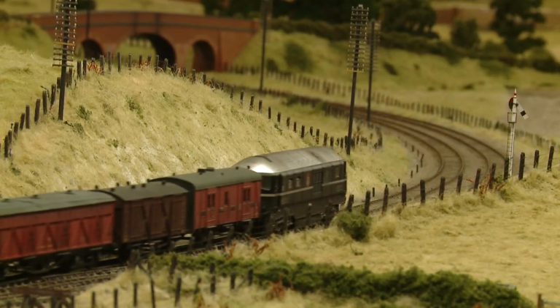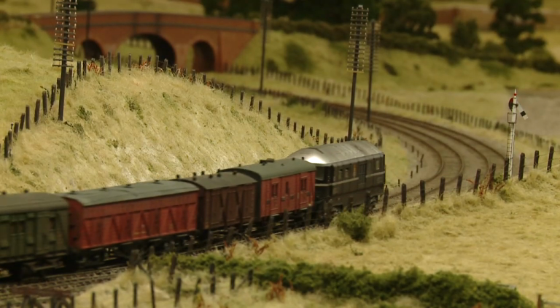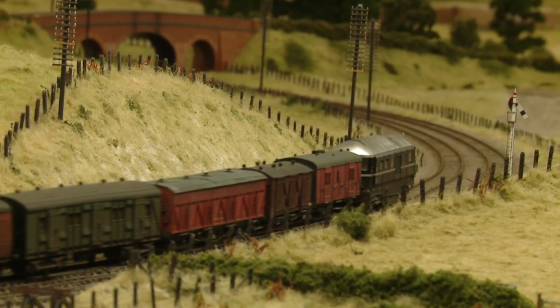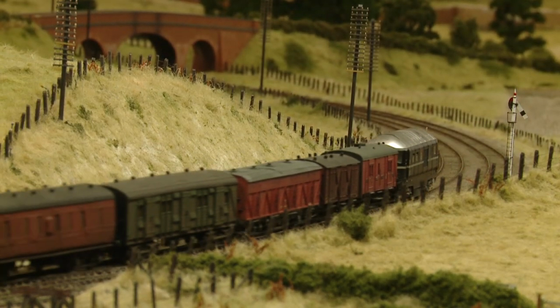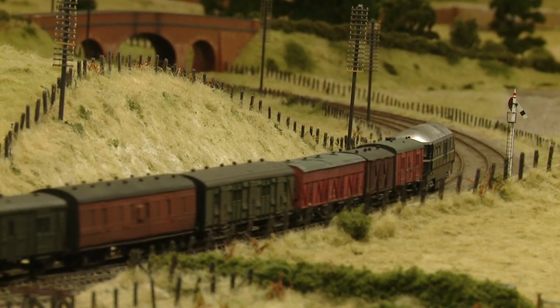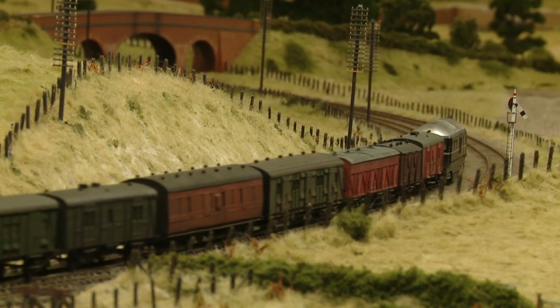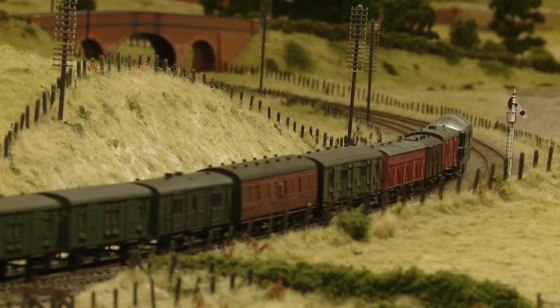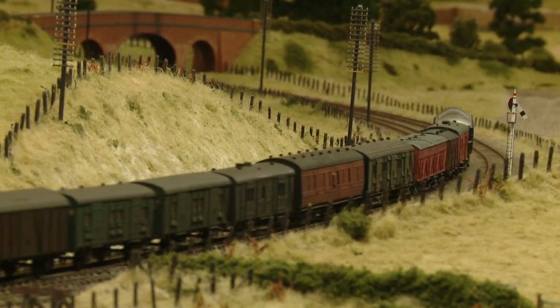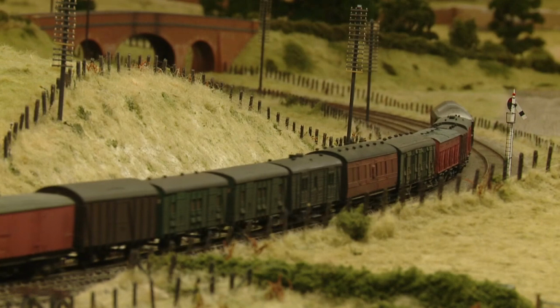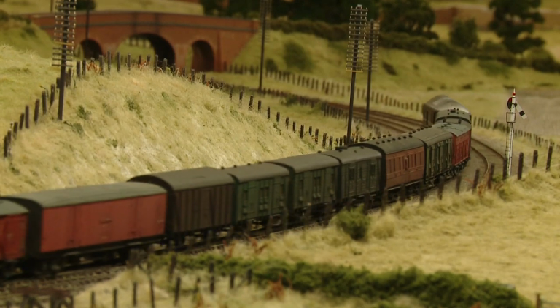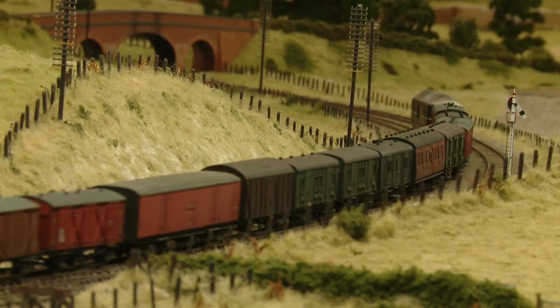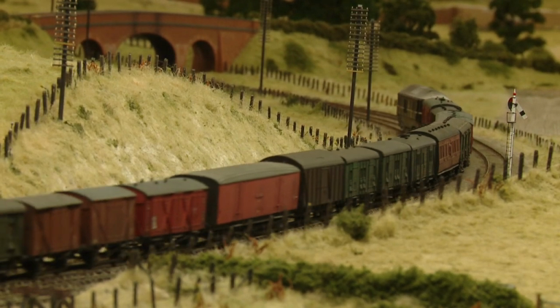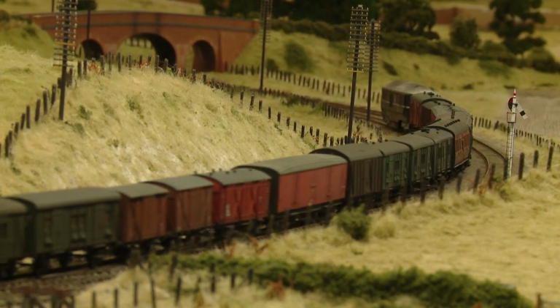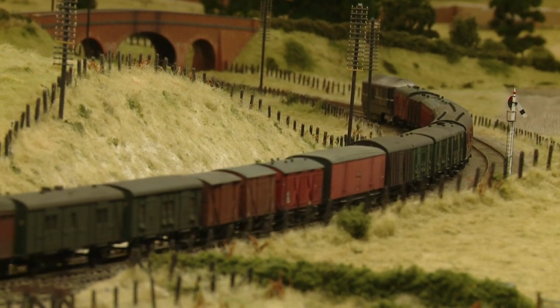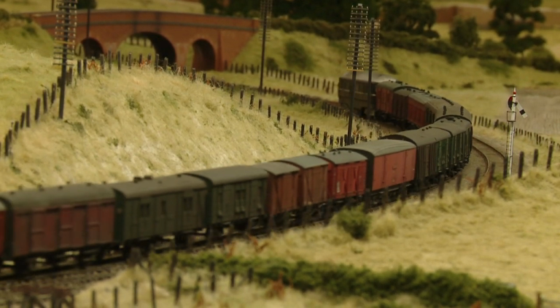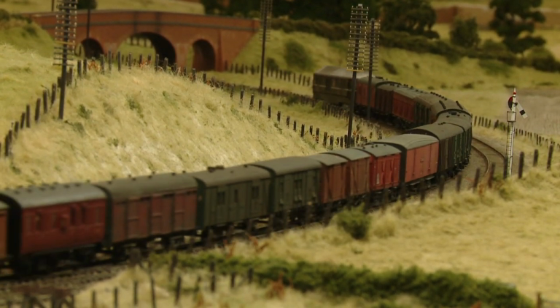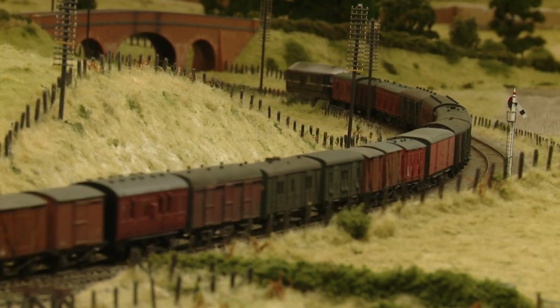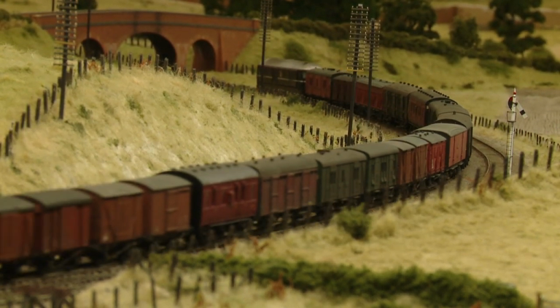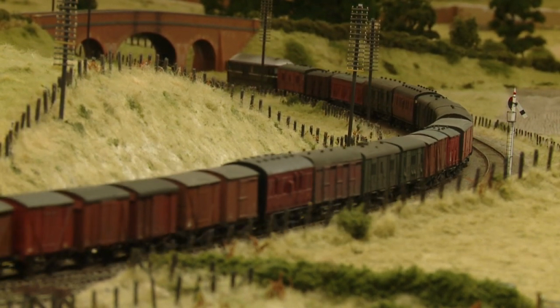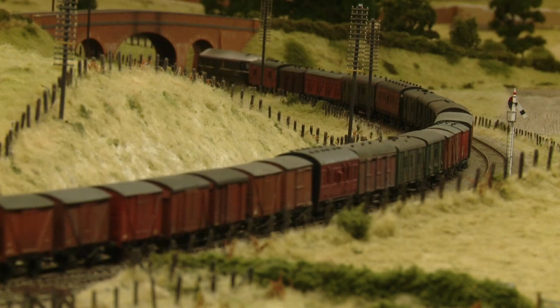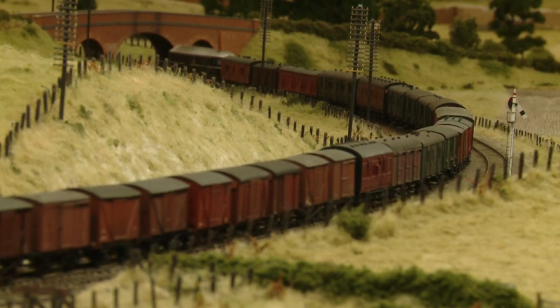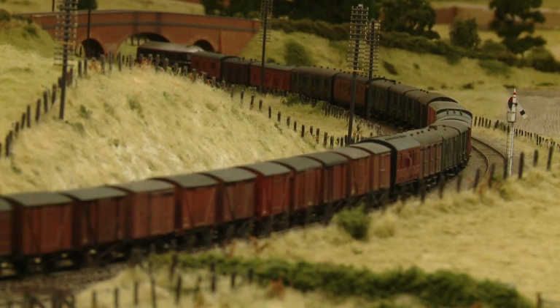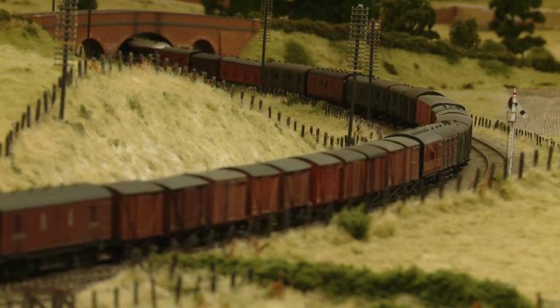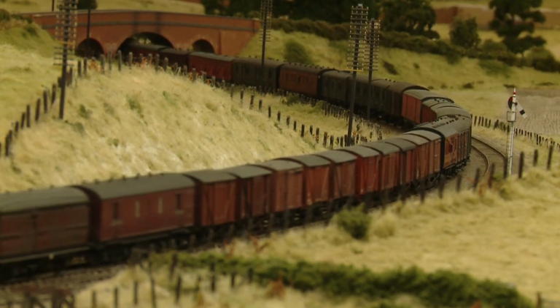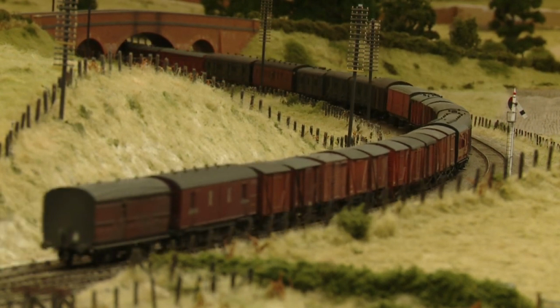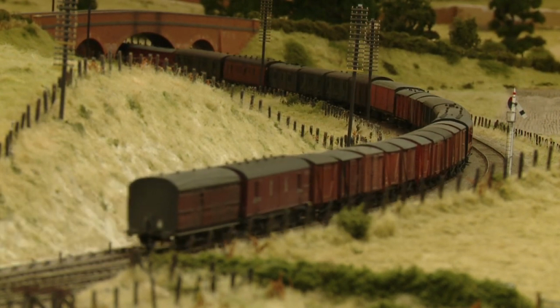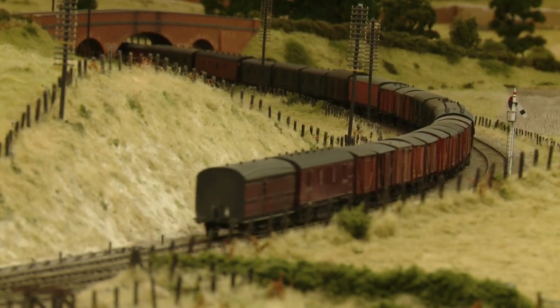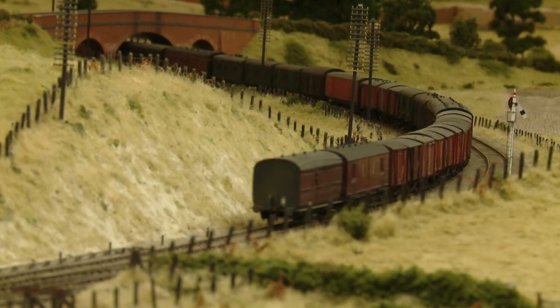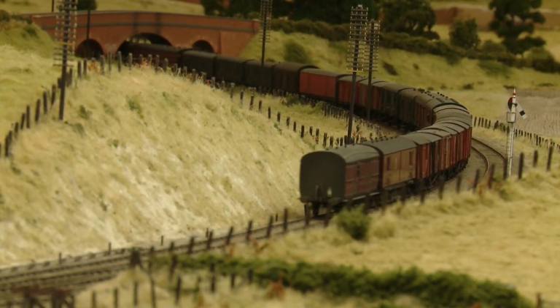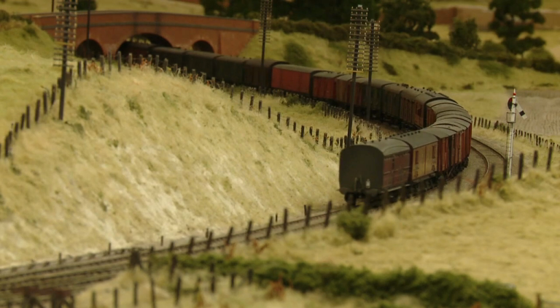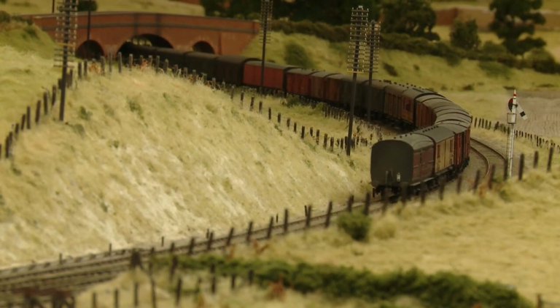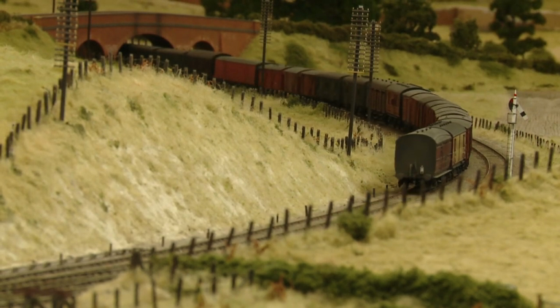Following various fires it was withdrawn, but the shell can still be seen preserved at Didcot Railway Centre. The model is by Heljan and was kindly provided by Chris Massey. The rolling stock on the next train were provided by other volunteers at Pendon.